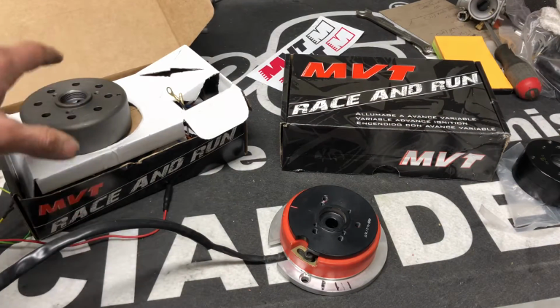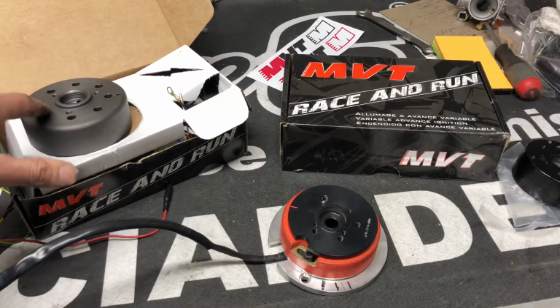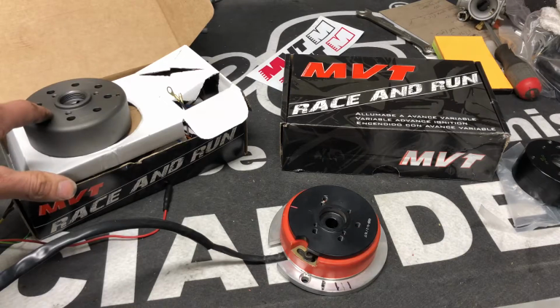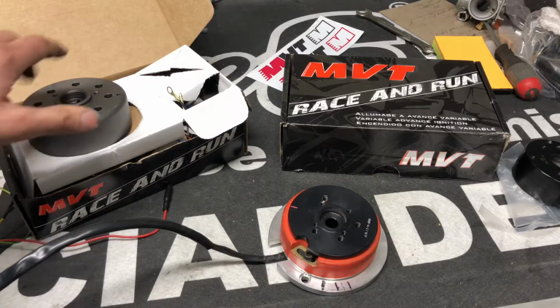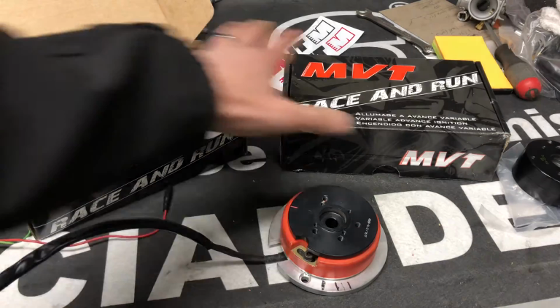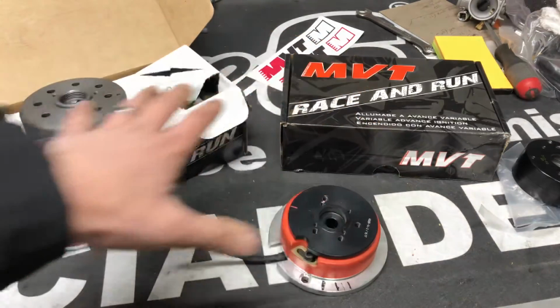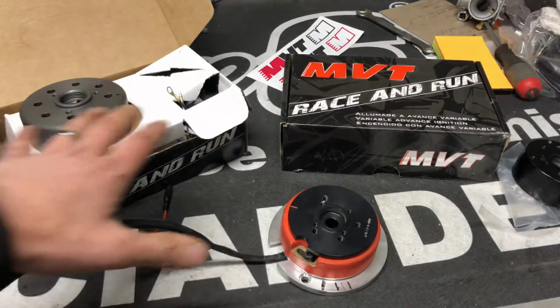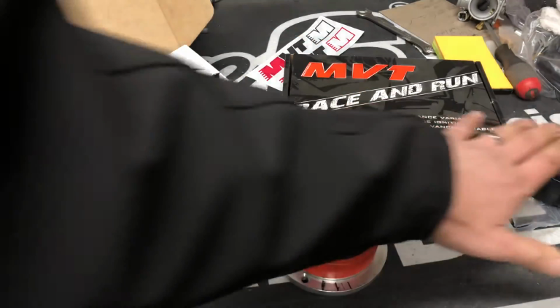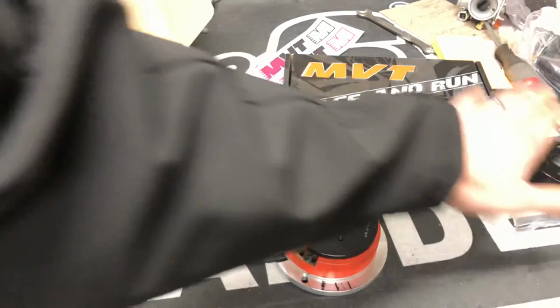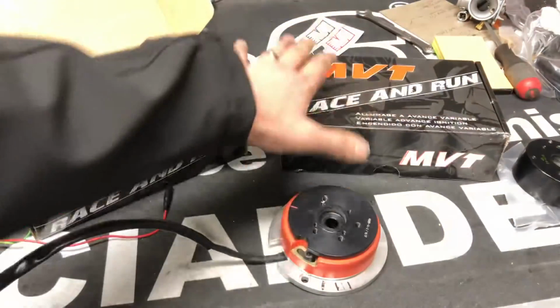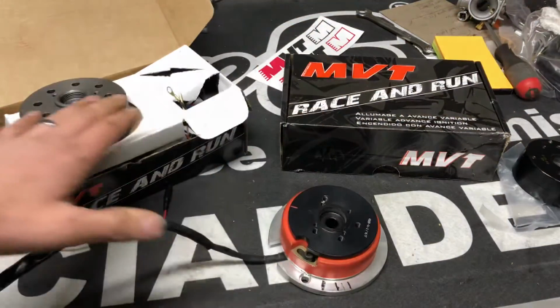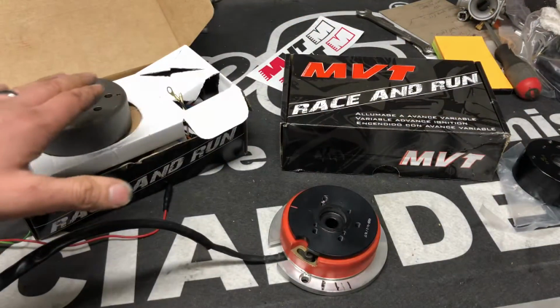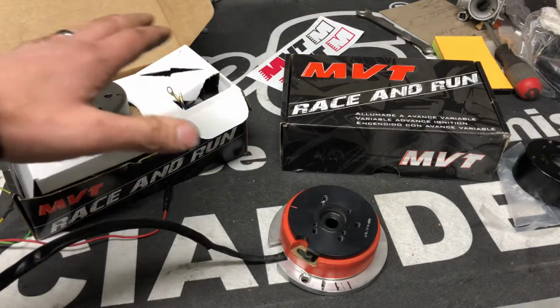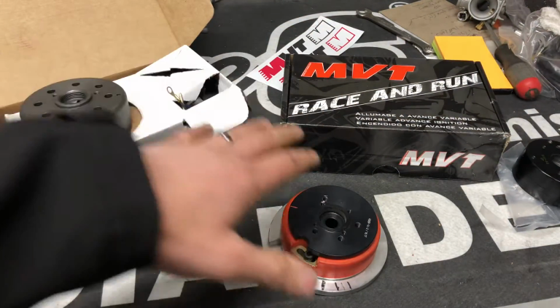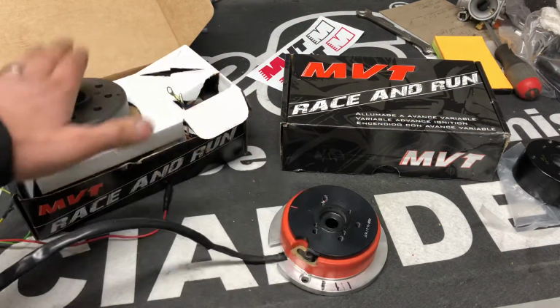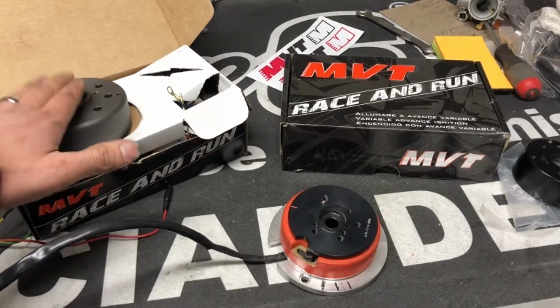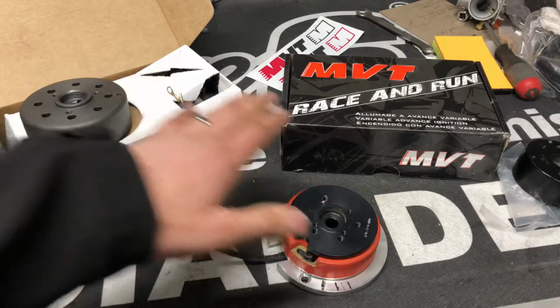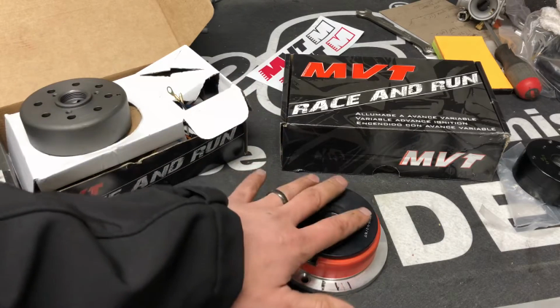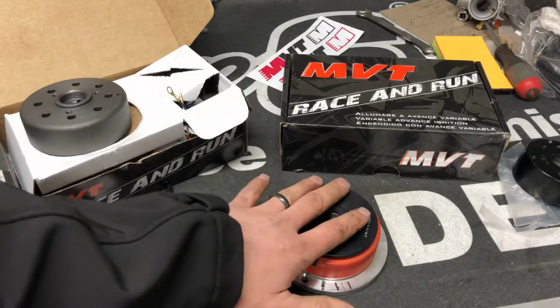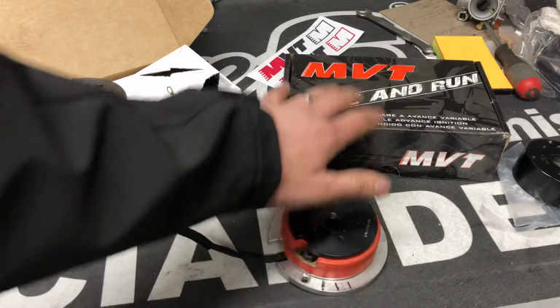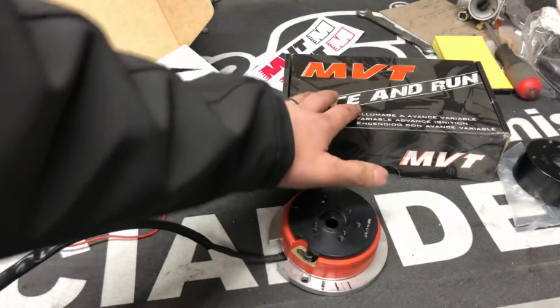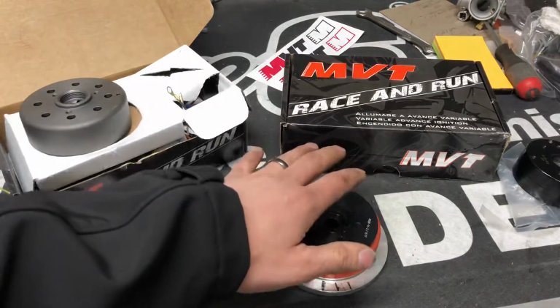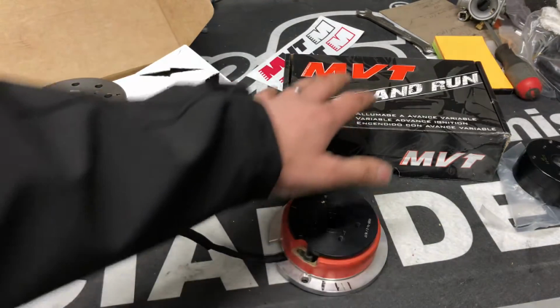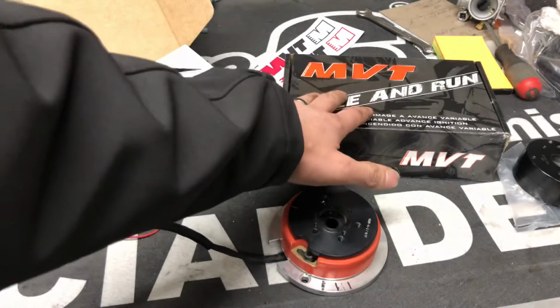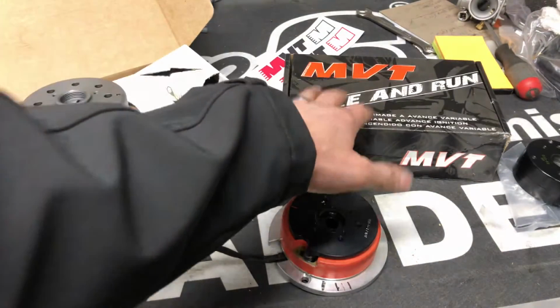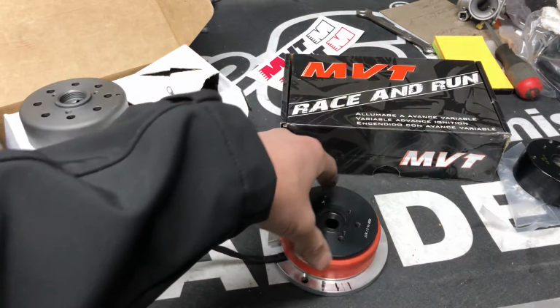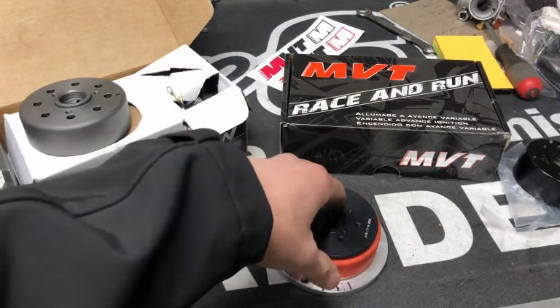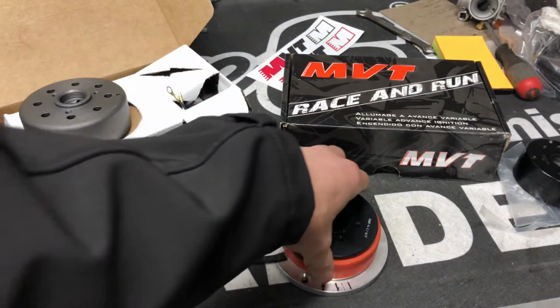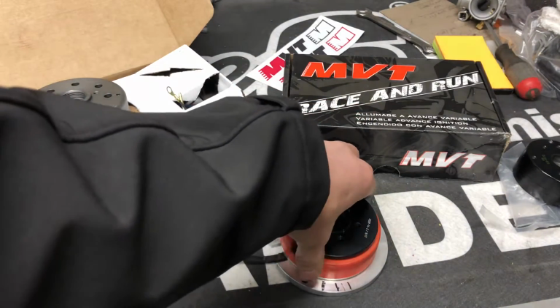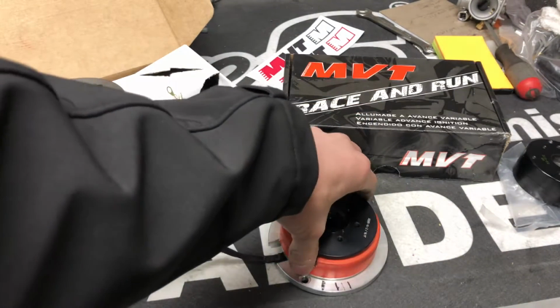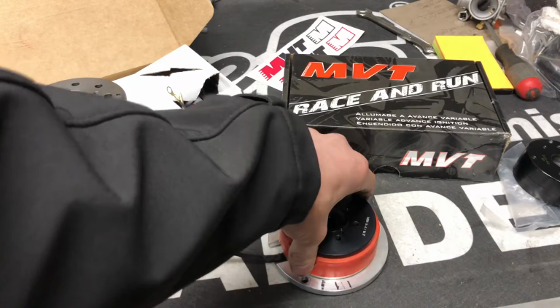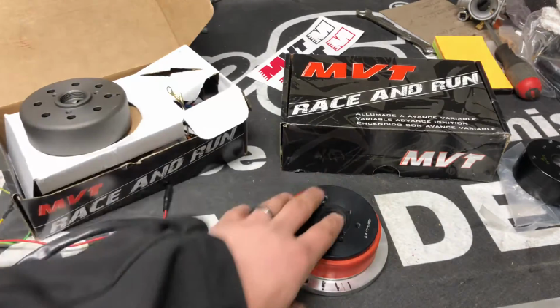So this is the MVT. These are for Zuma Honda, these are for Yamaha pre-bug, and we also make them for Piaggio, Typhoons, Zips, and whatnot.